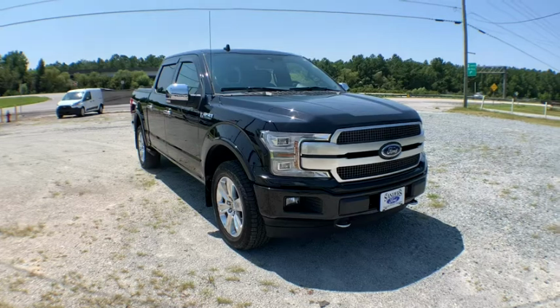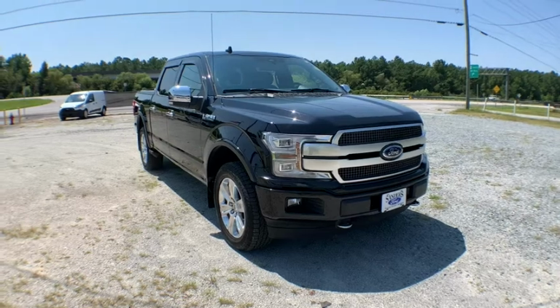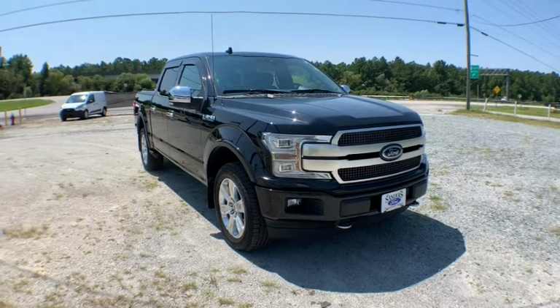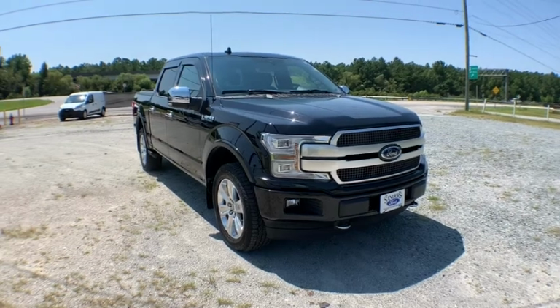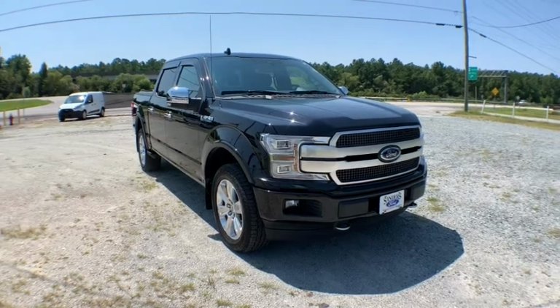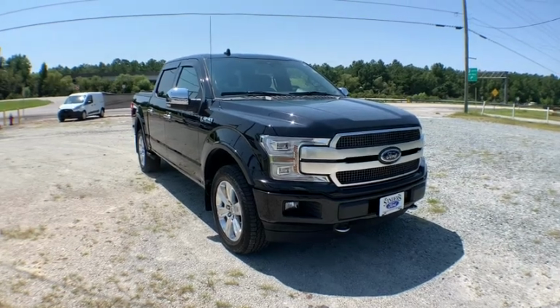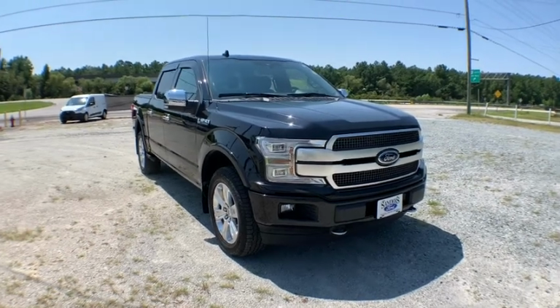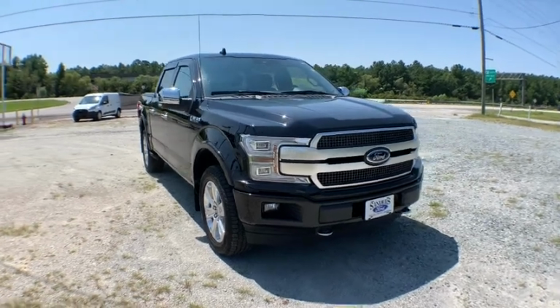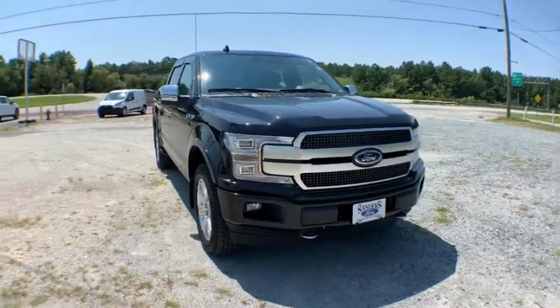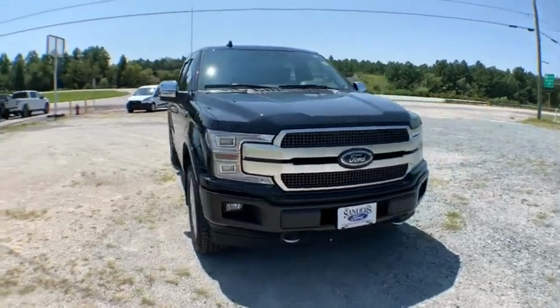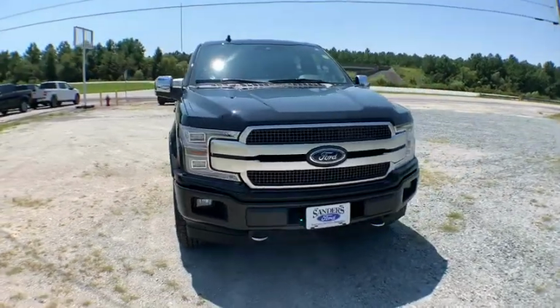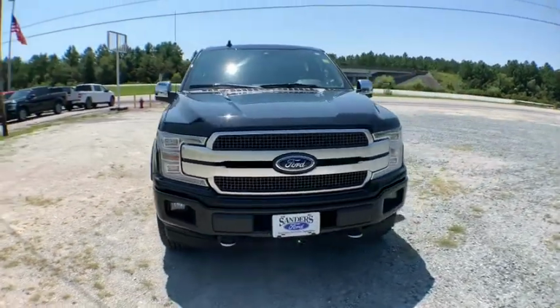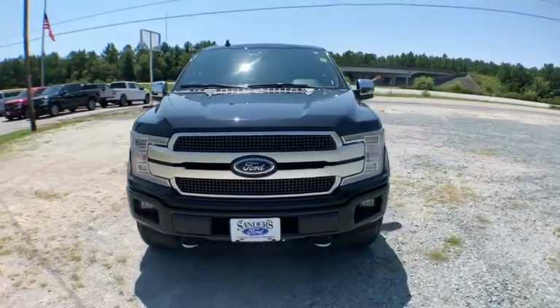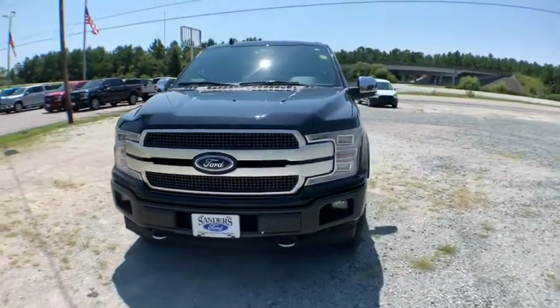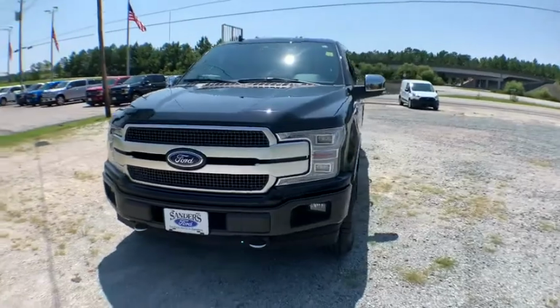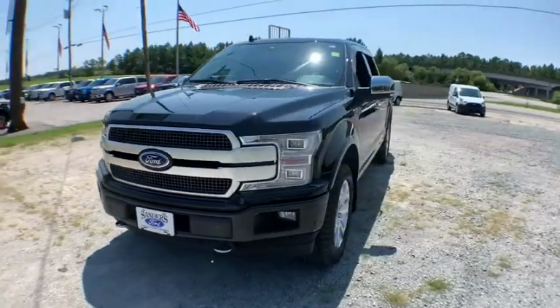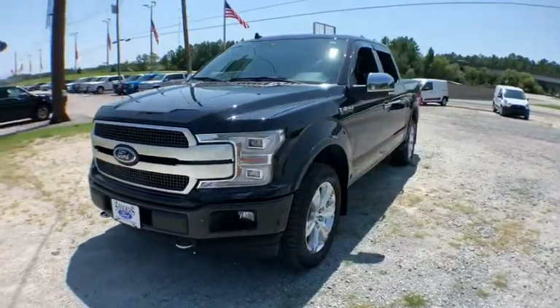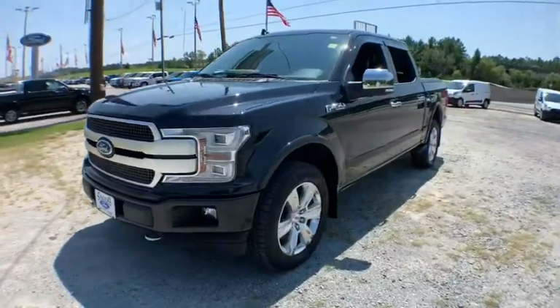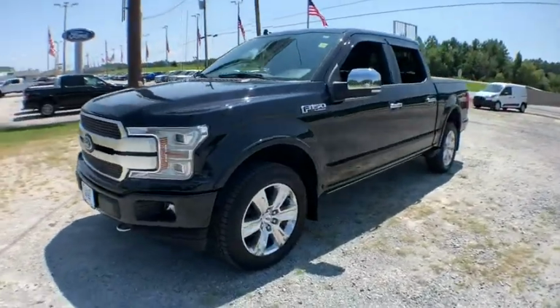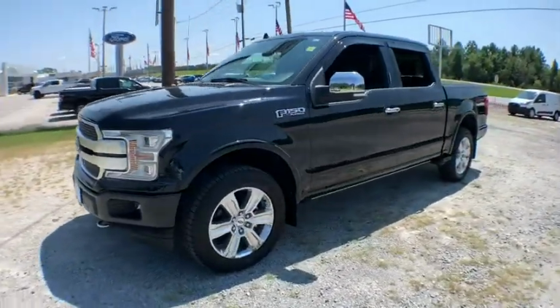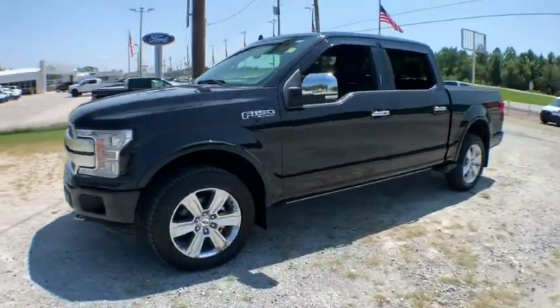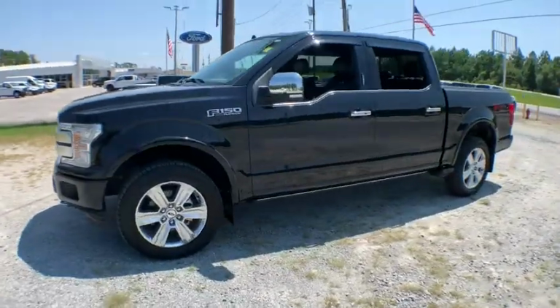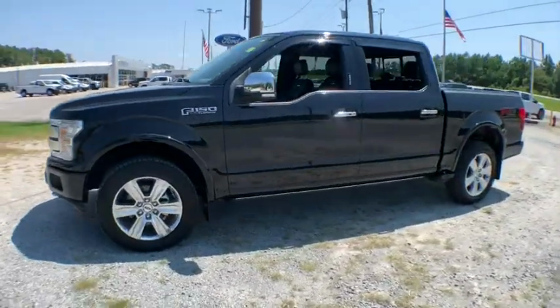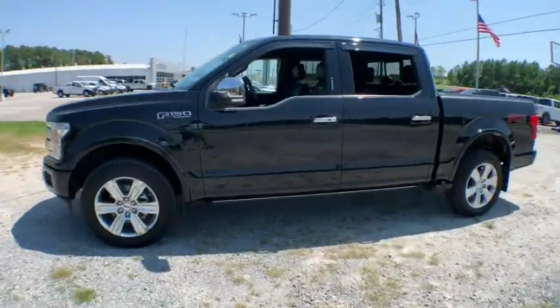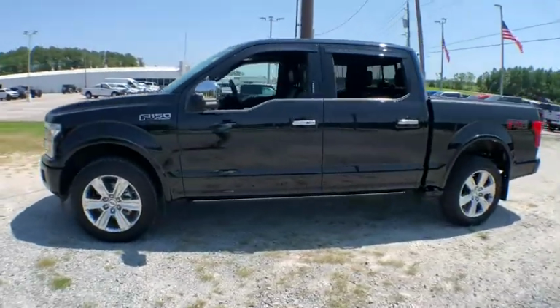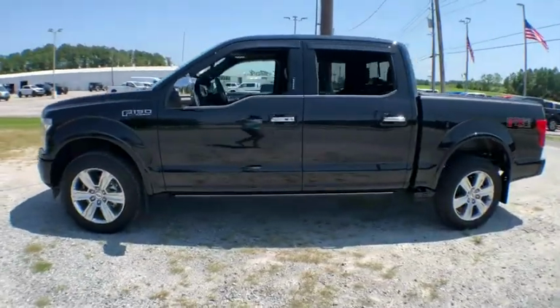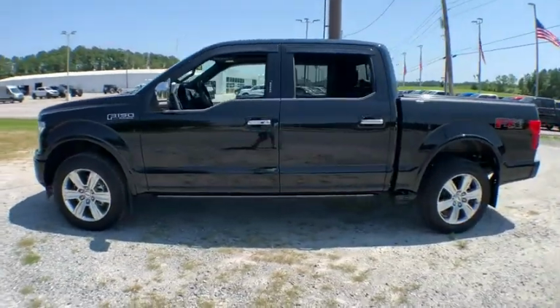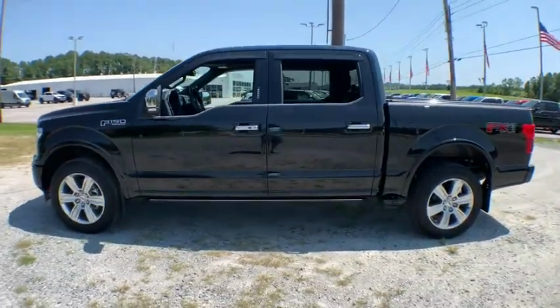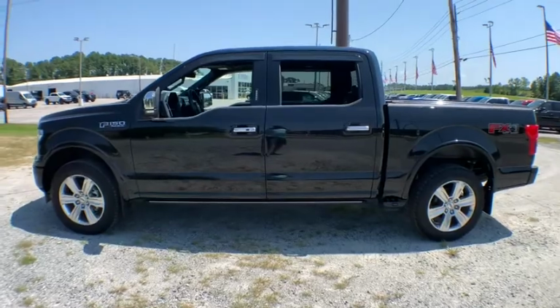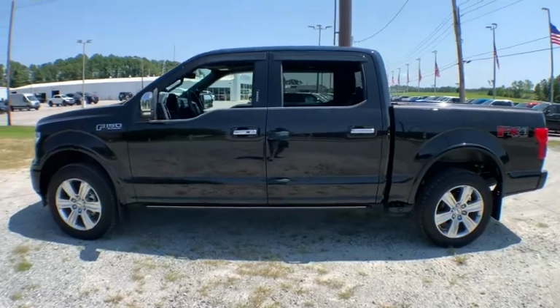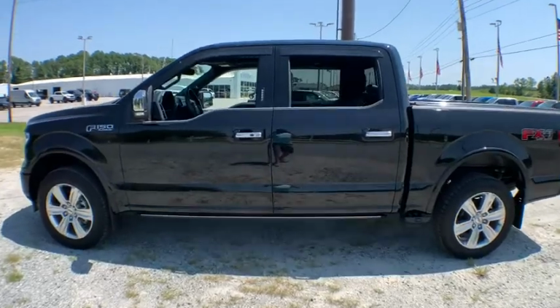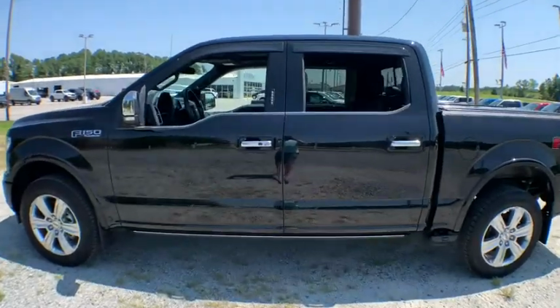Looking for the right vehicle? Check out the 2019 Ford F-150. A Ford F-150 knows how to handle any situation. It's built to follow orders. No whining.